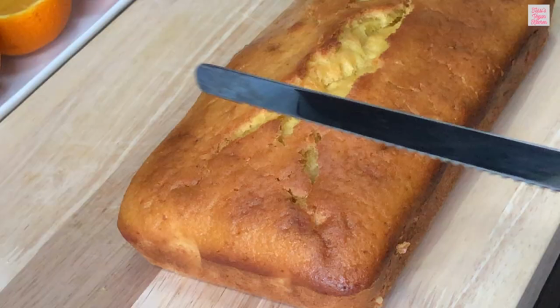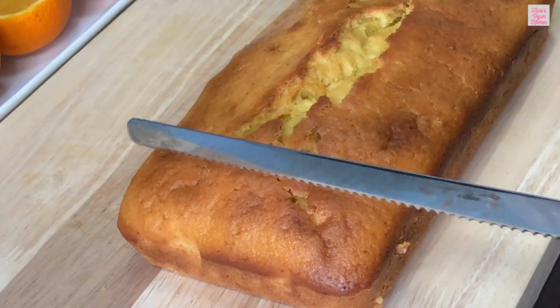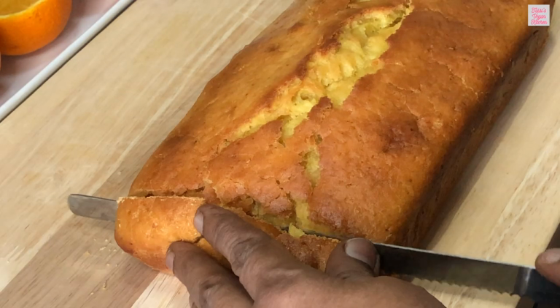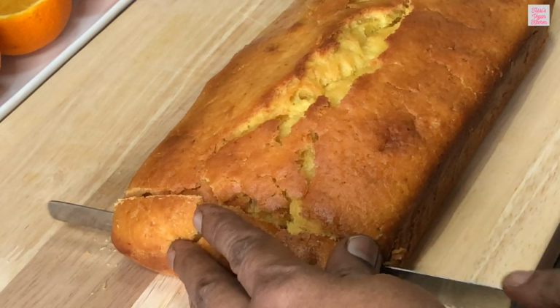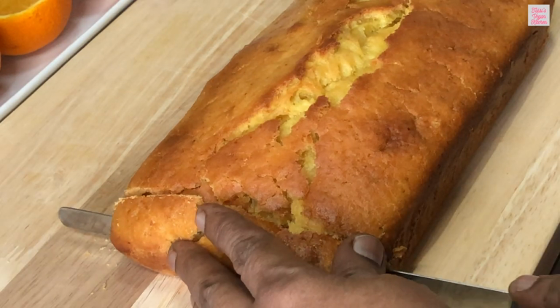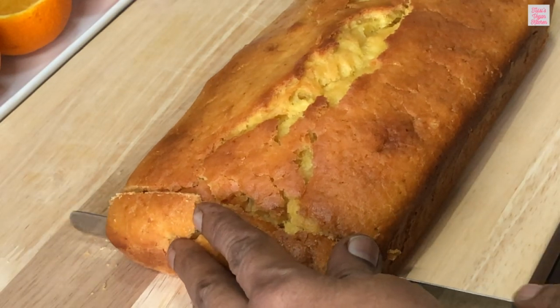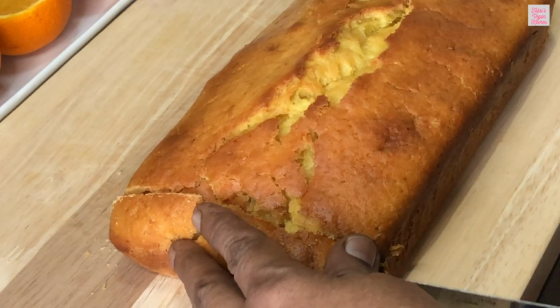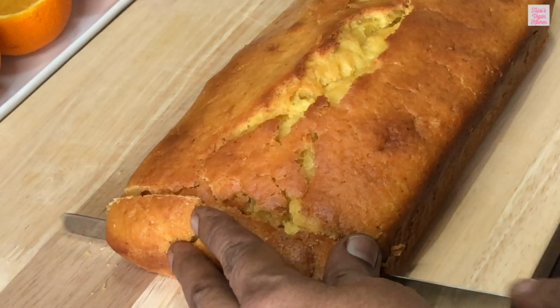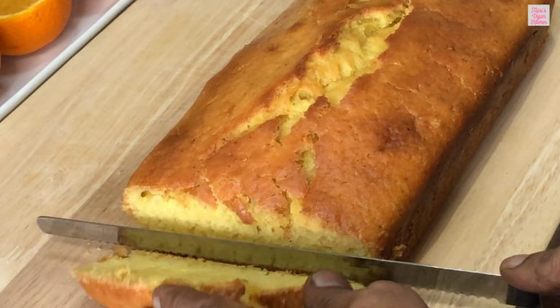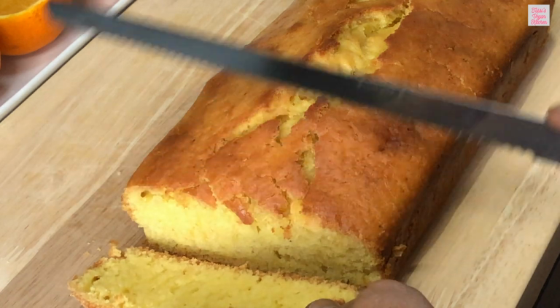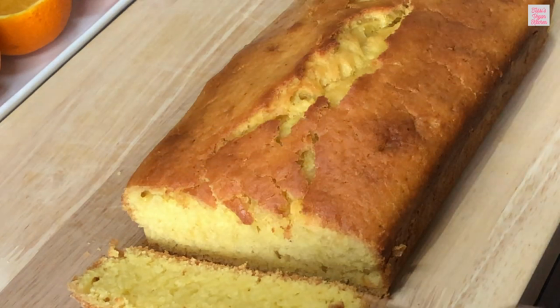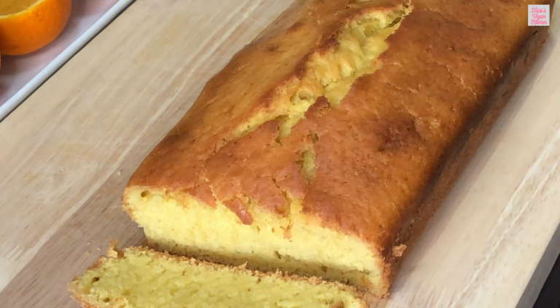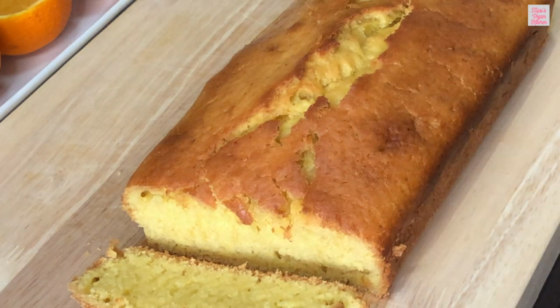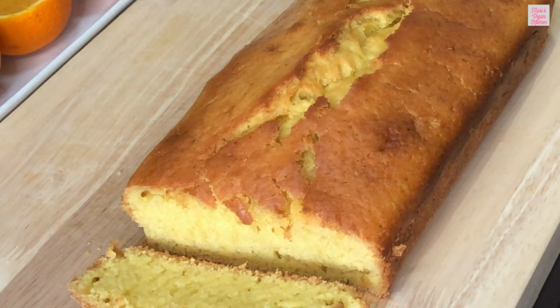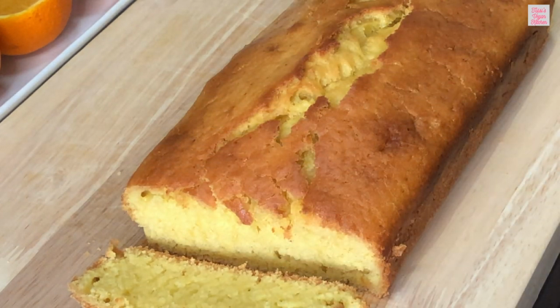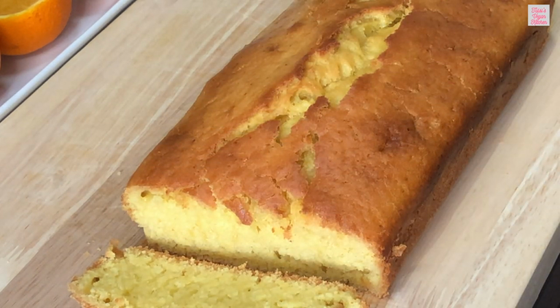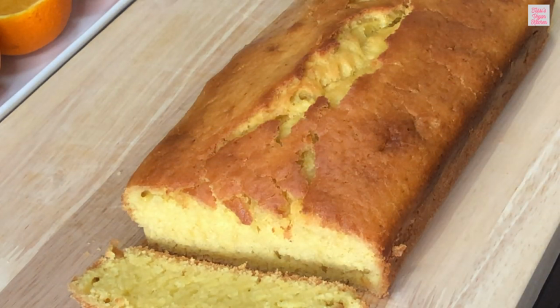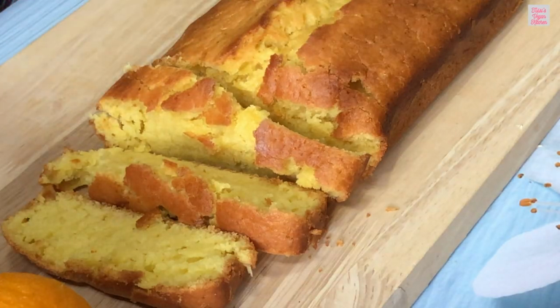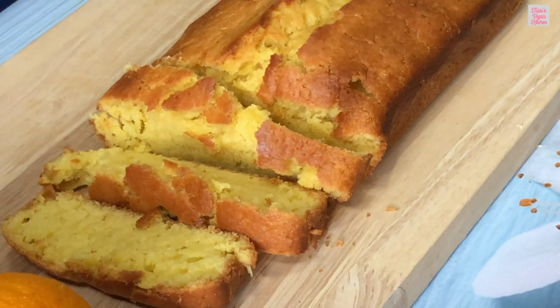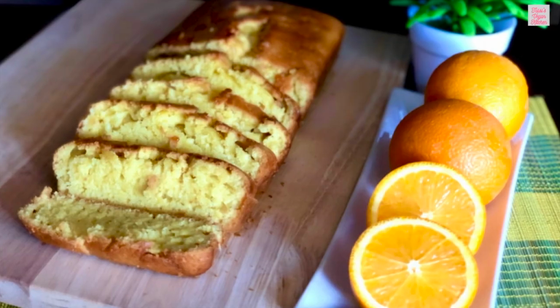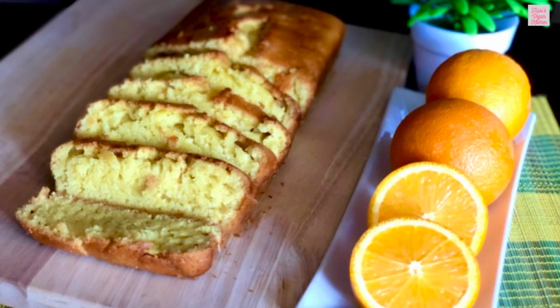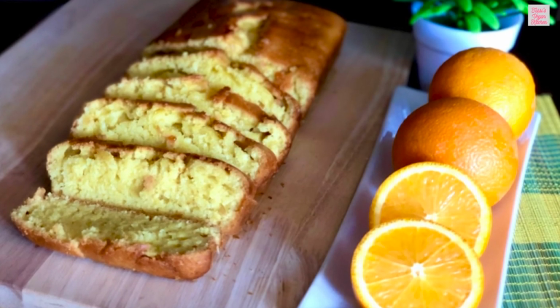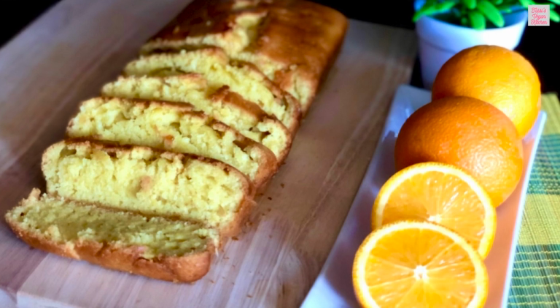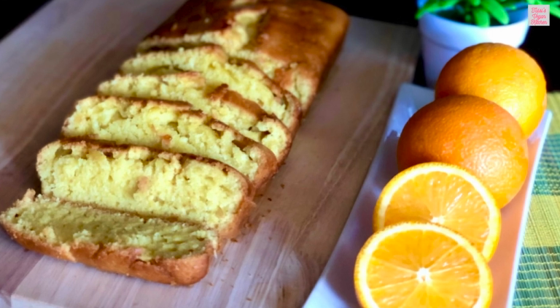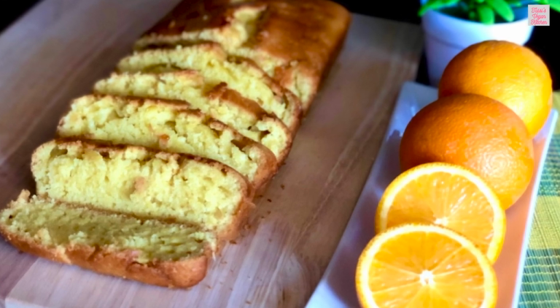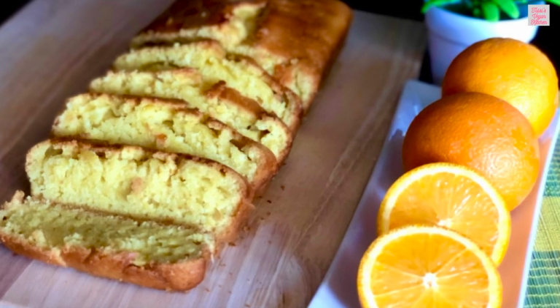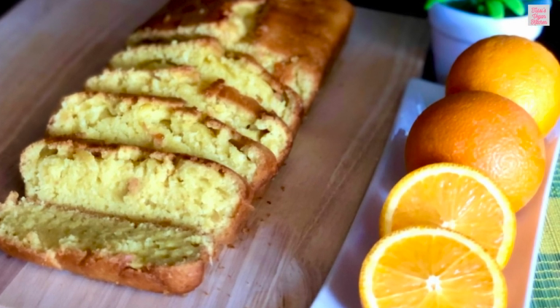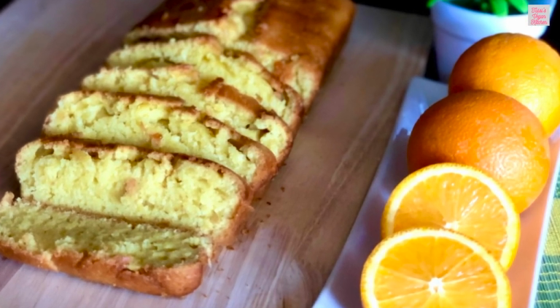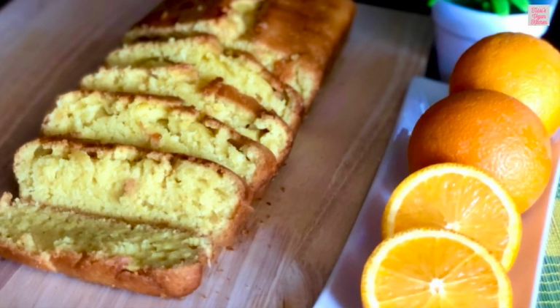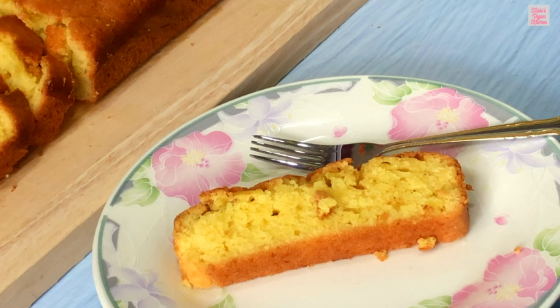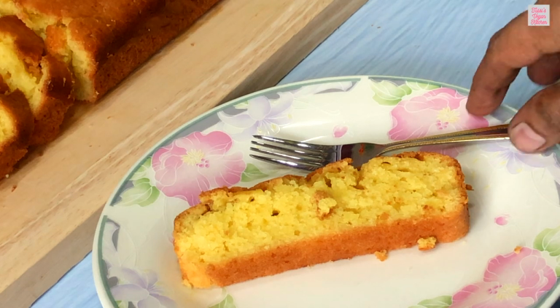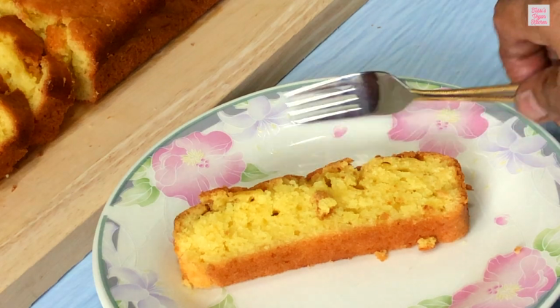Once the cake has cooled completely, you can cut and serve. There you have it — an irresistible vegan orange cake that's sure to impress your friends and family.